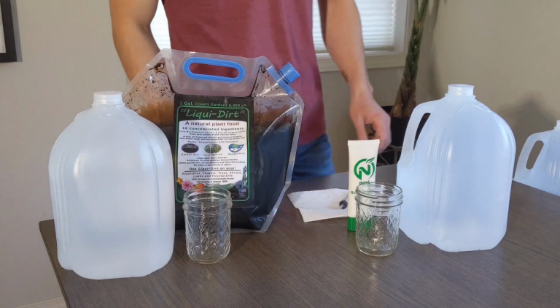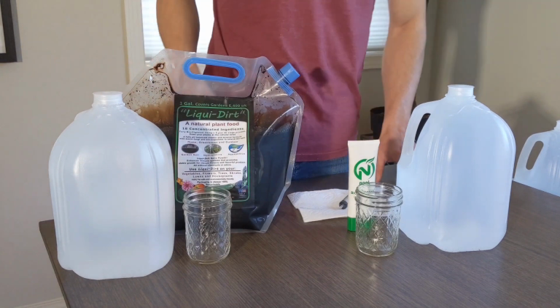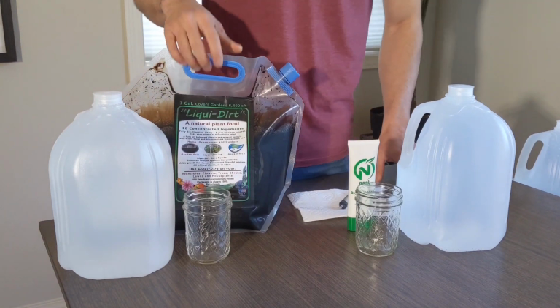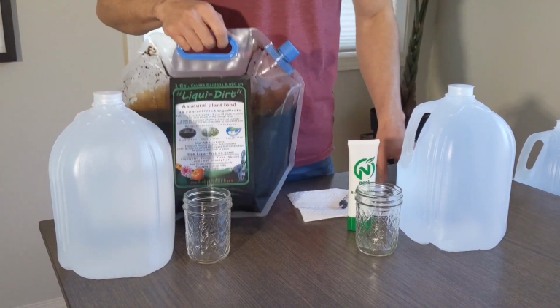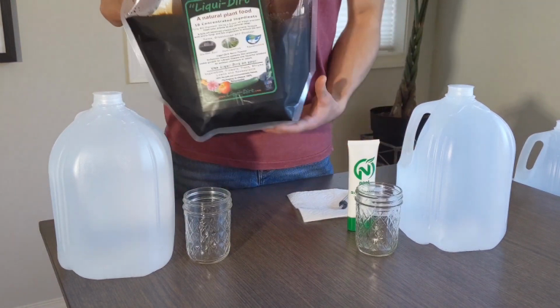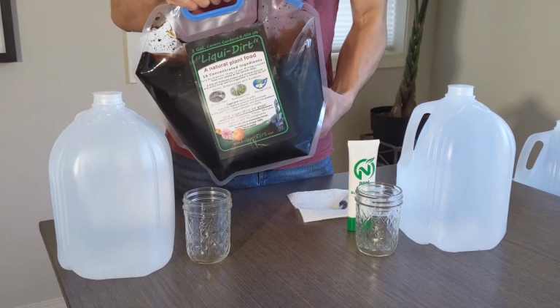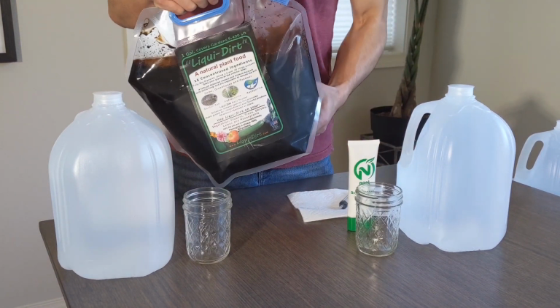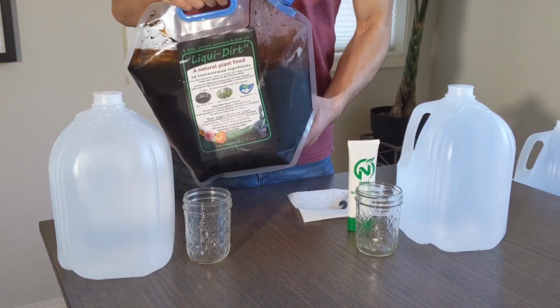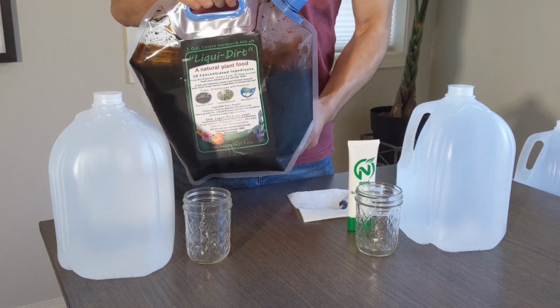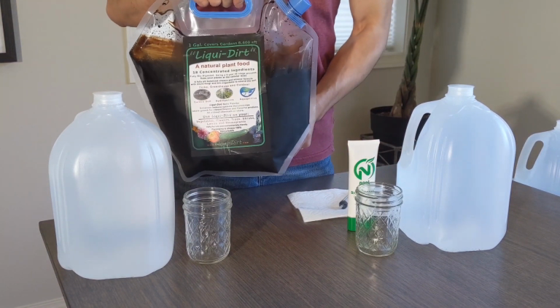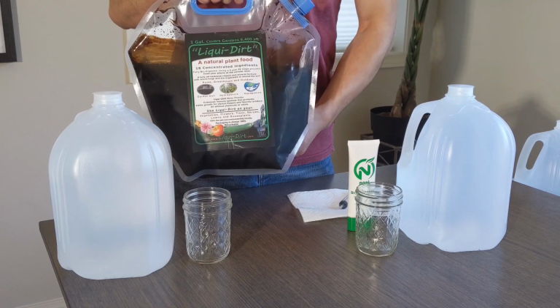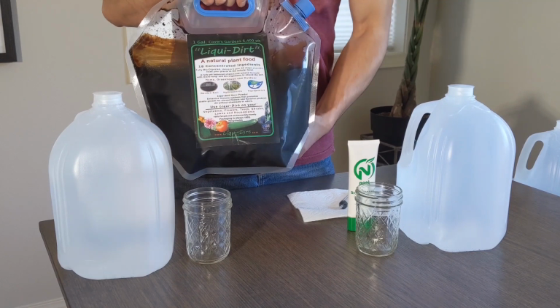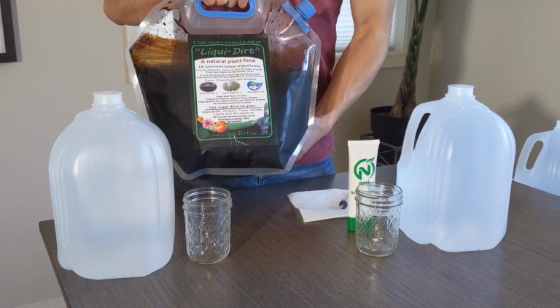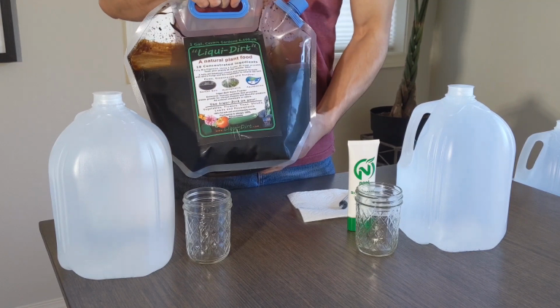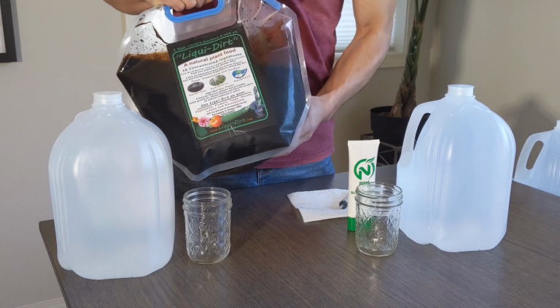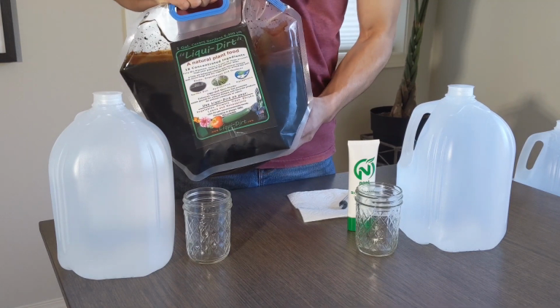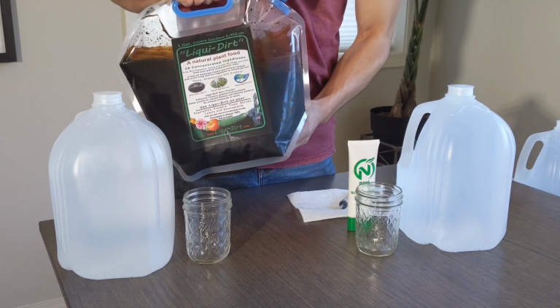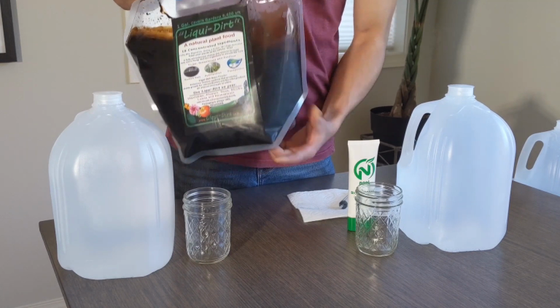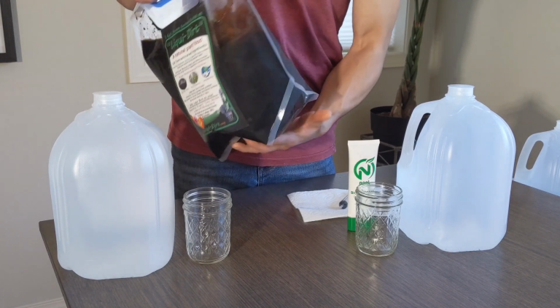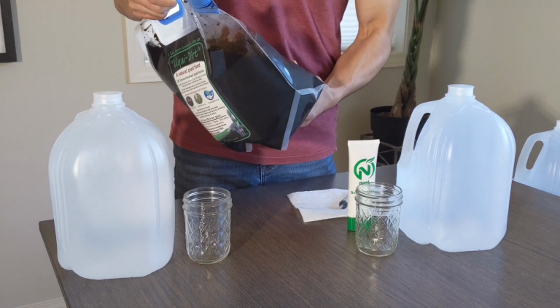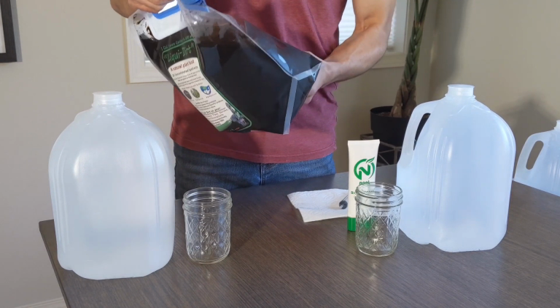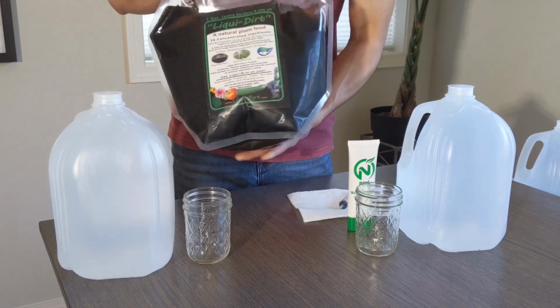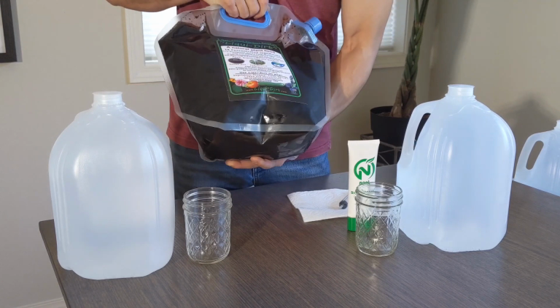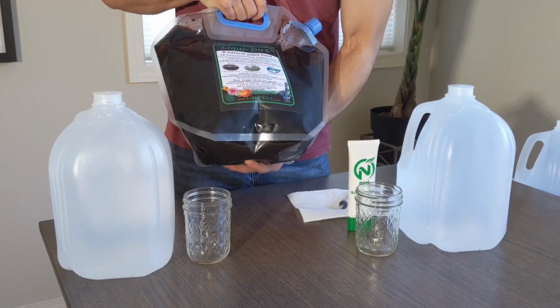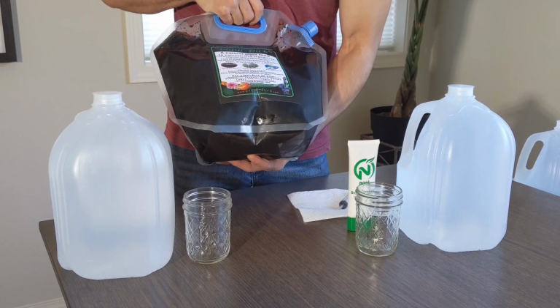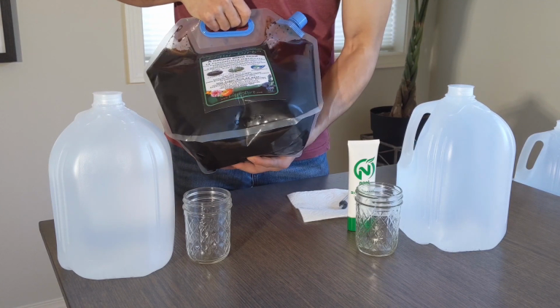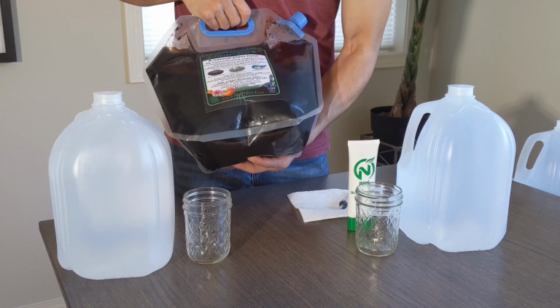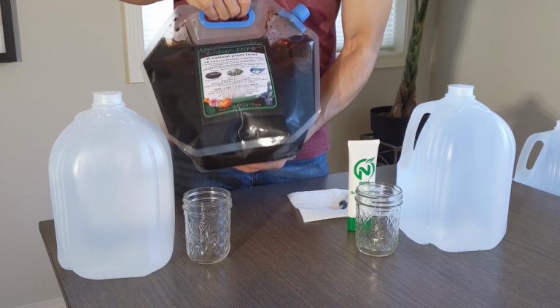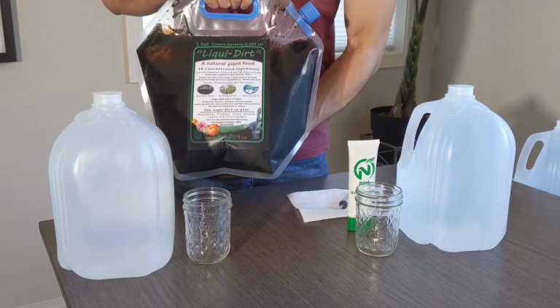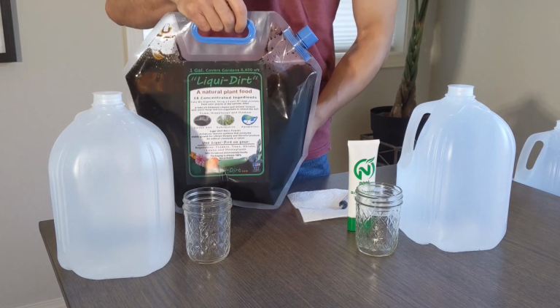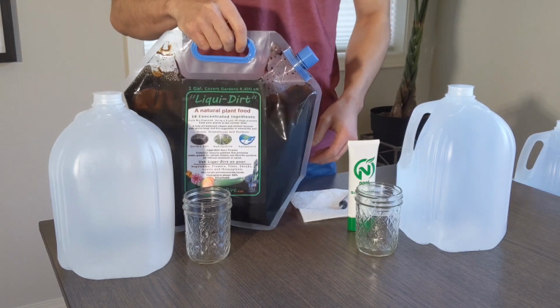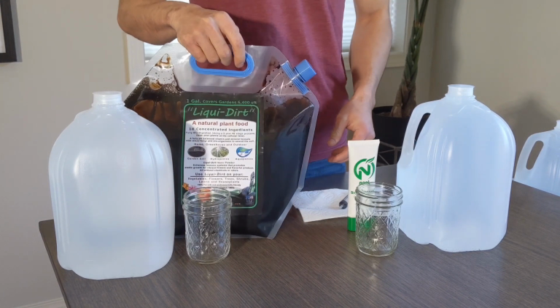Alright guys, so it's been a full day since I reconstituted this whole gallon of liquid dirt. It's been basically dissolving overnight, and it looks really black. We'll see how that turns out after I dilute it.